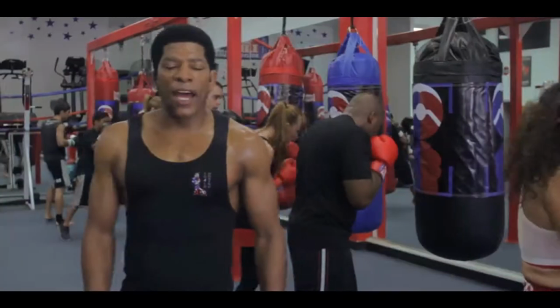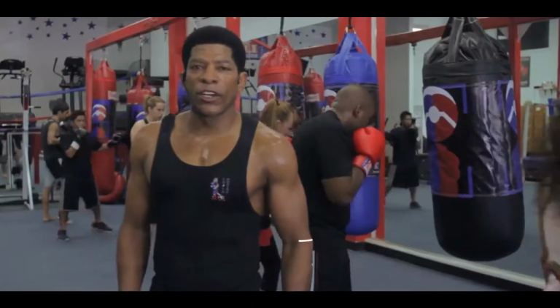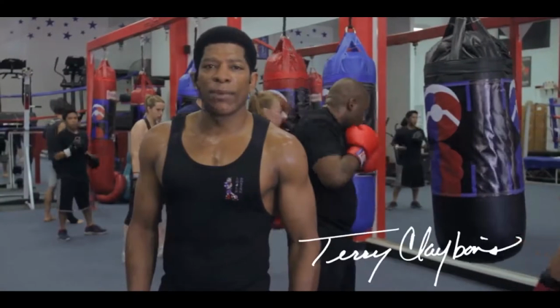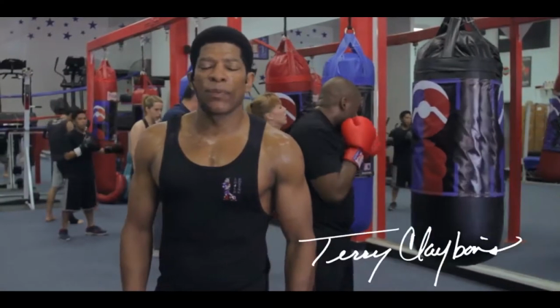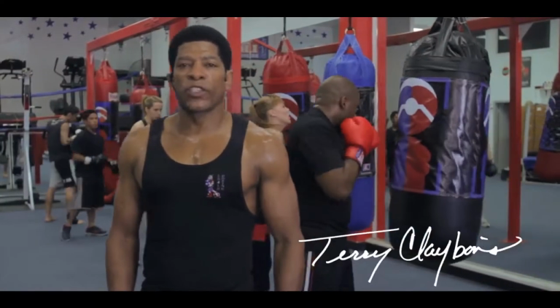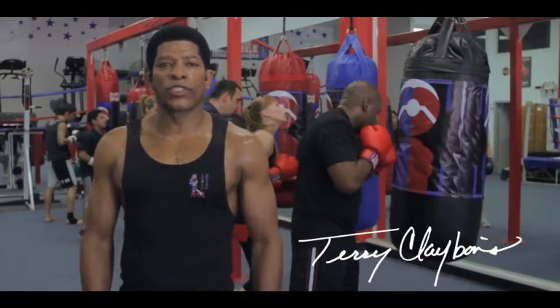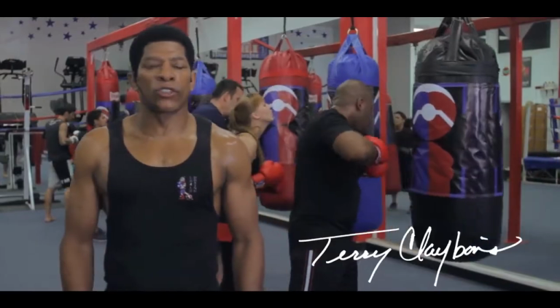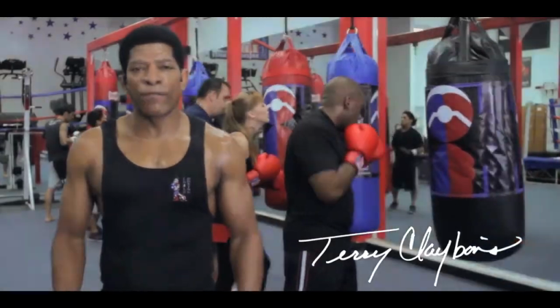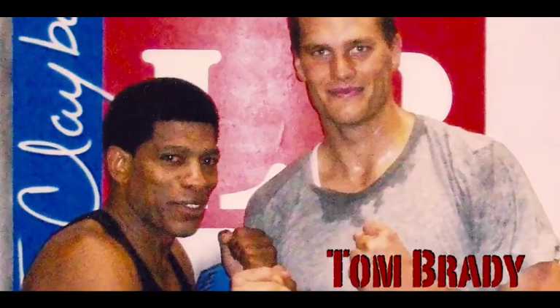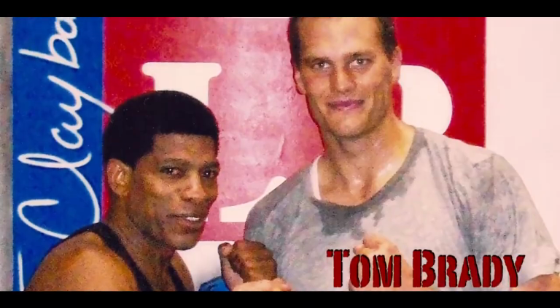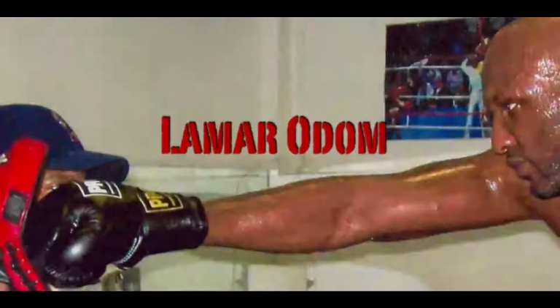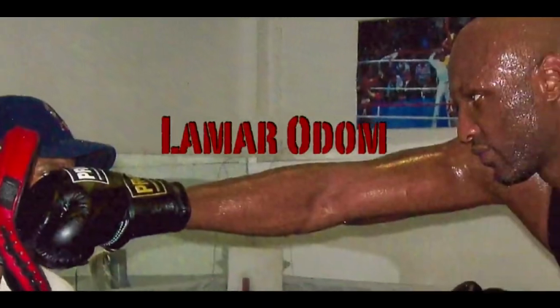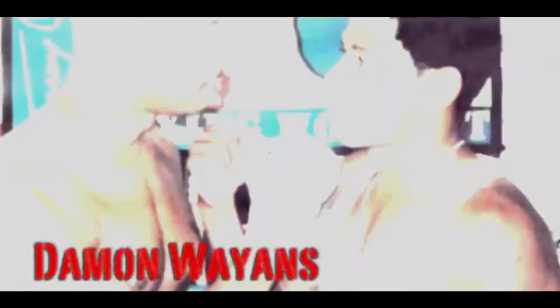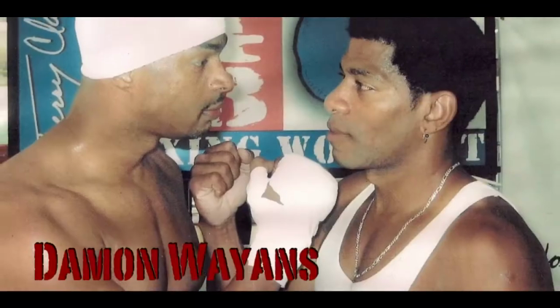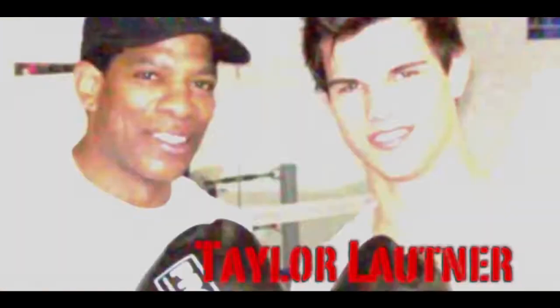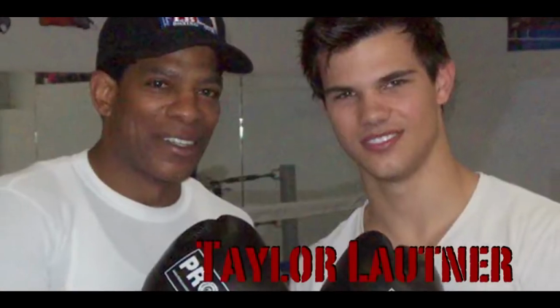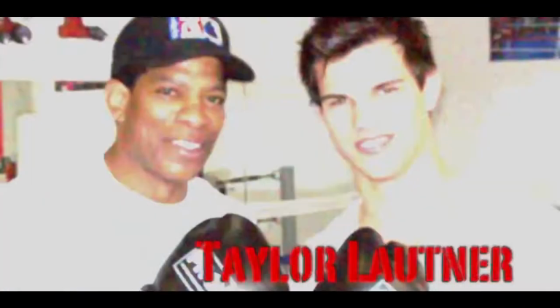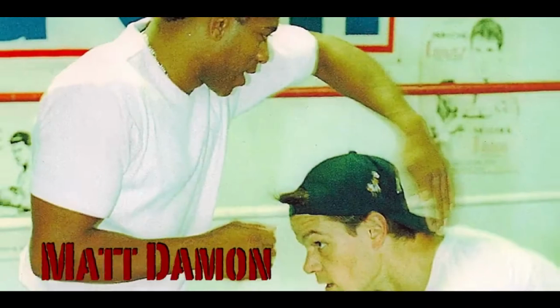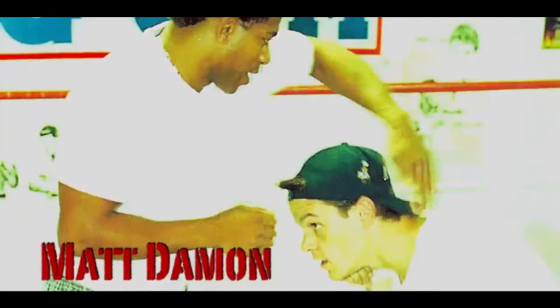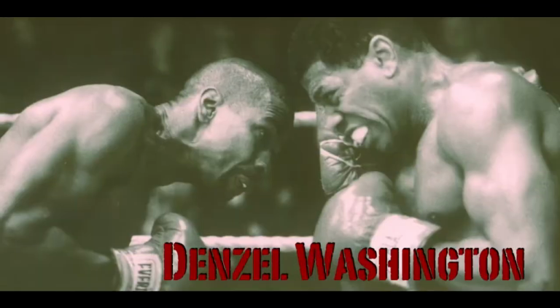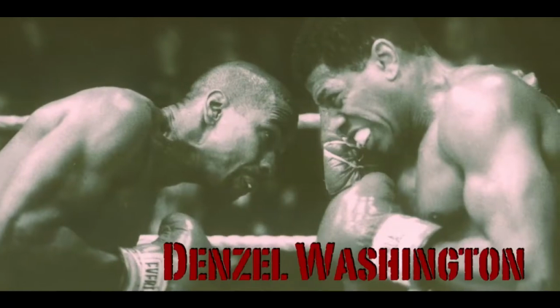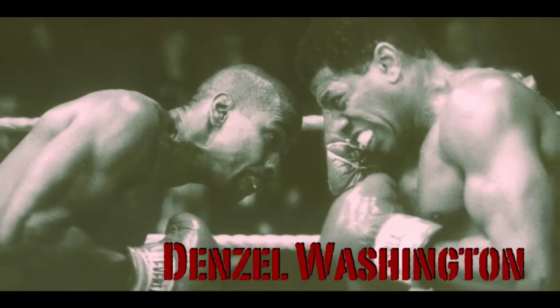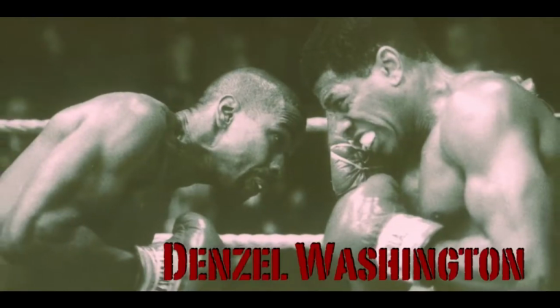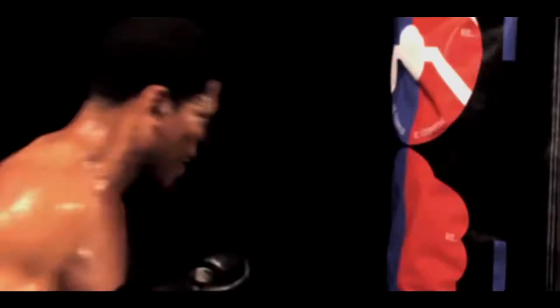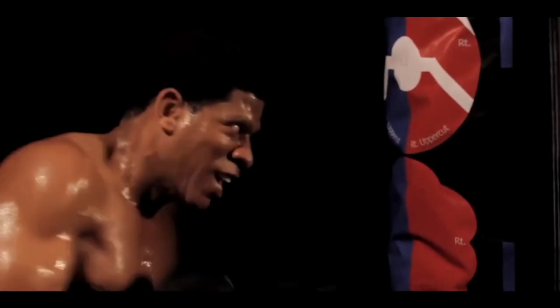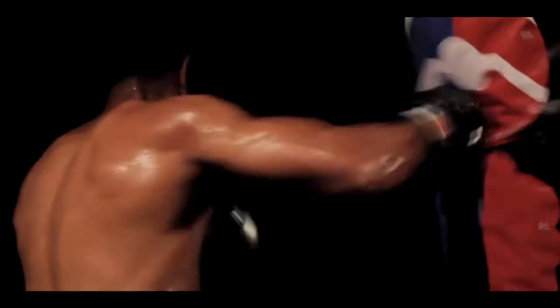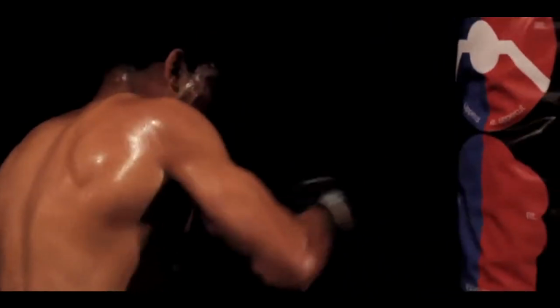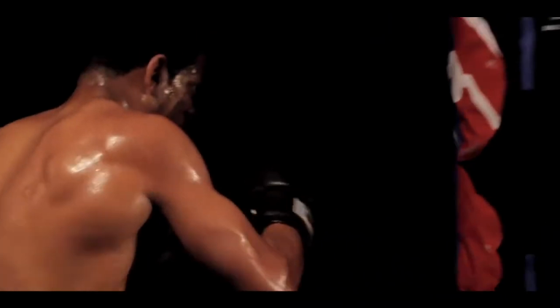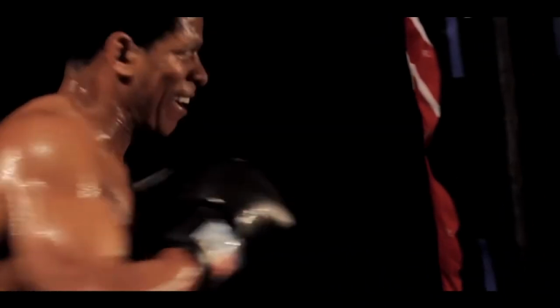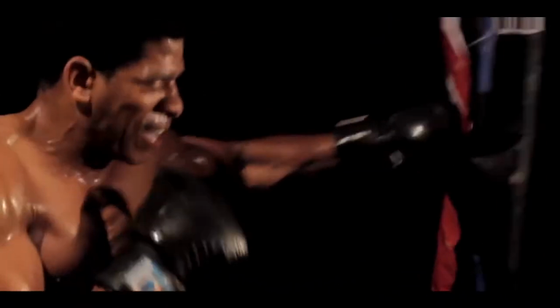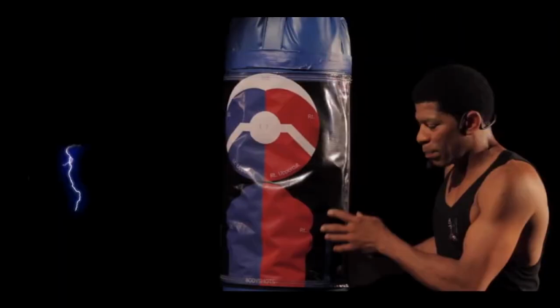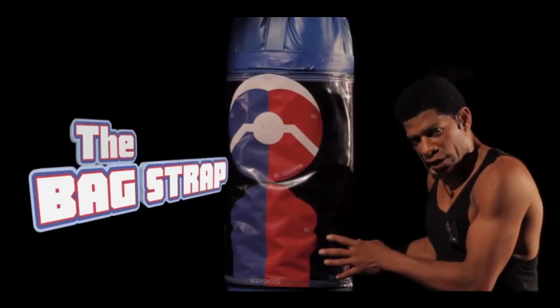Hi, I'm Terry Claiborne, your professional boxing coach. I've trained NFL and NBA players, tons of stars all over the world, and five Oscar award-winning actors. My 30 years in boxing has helped me create a bag strap.